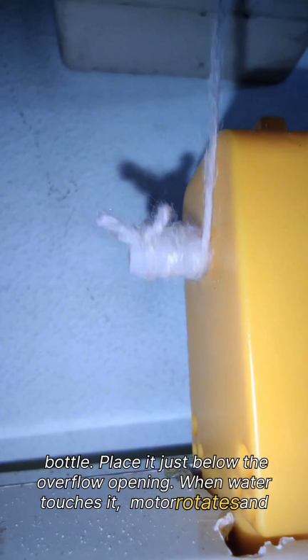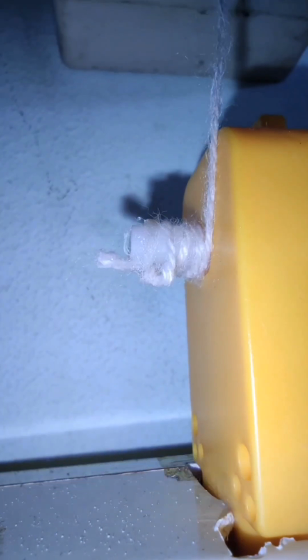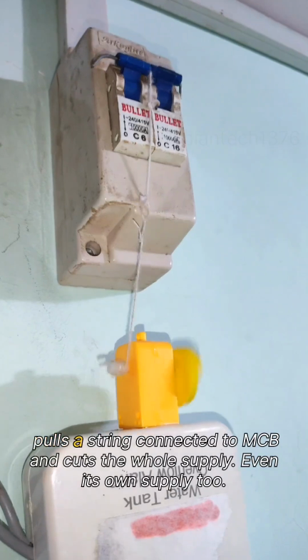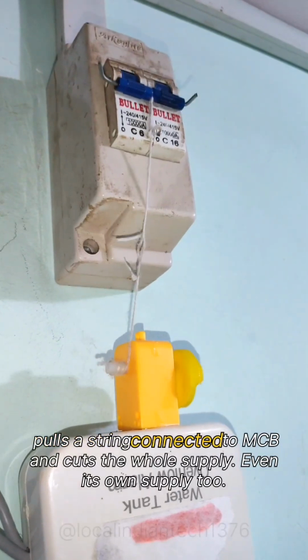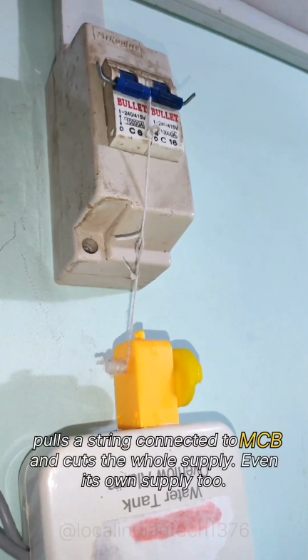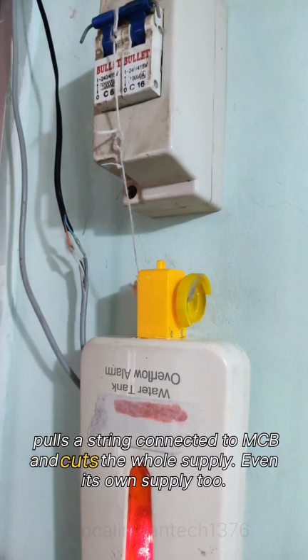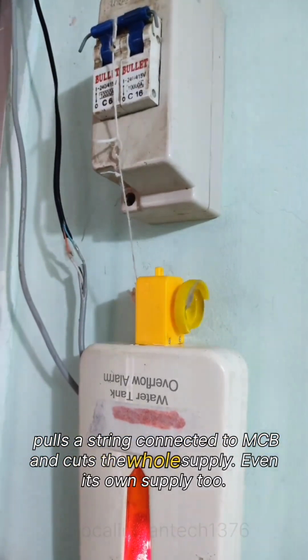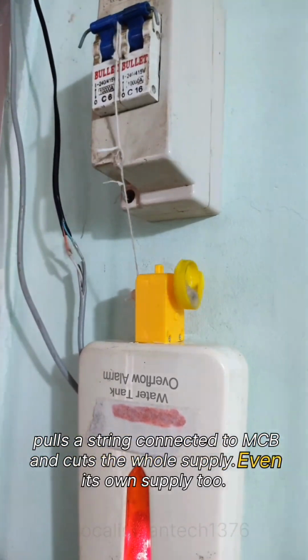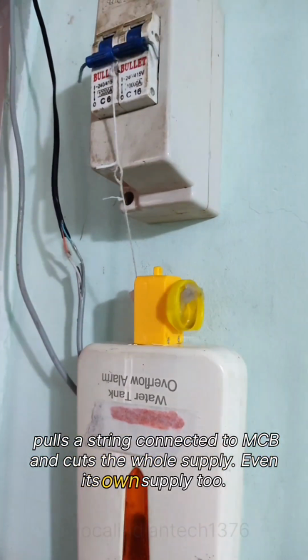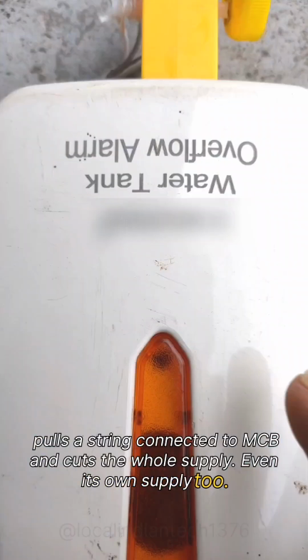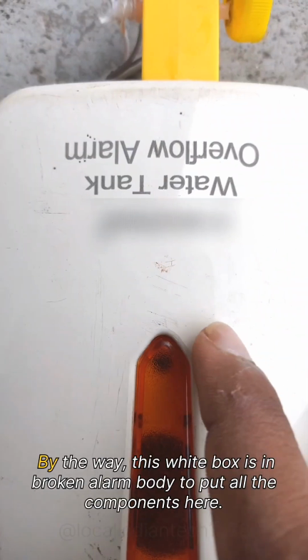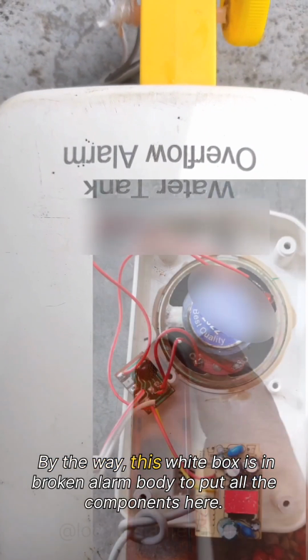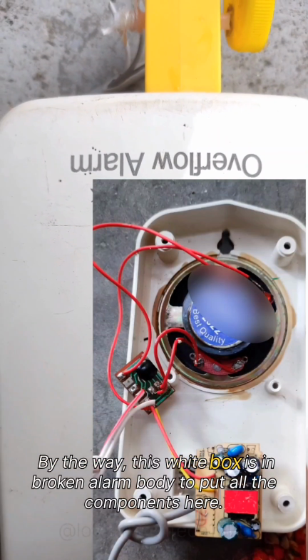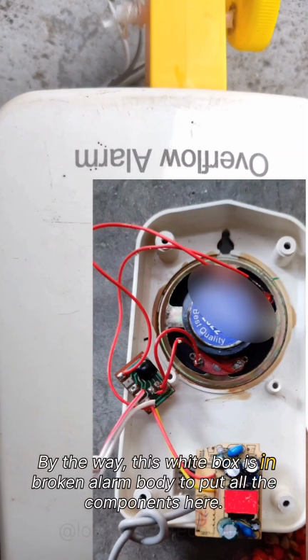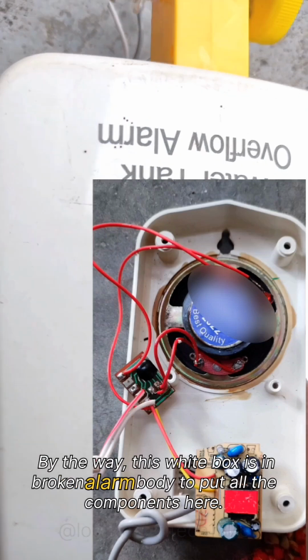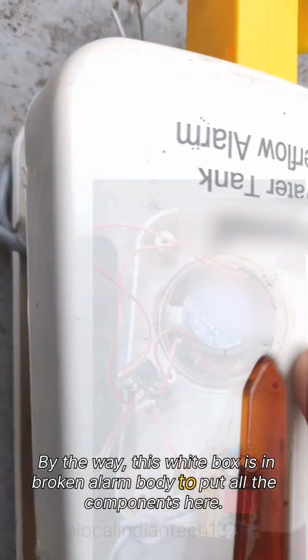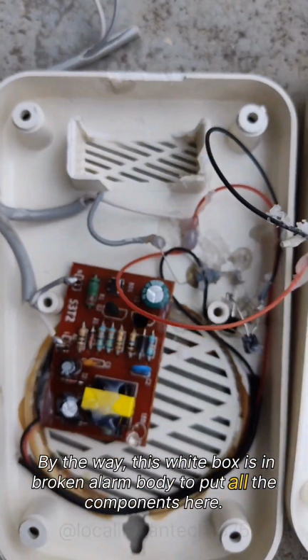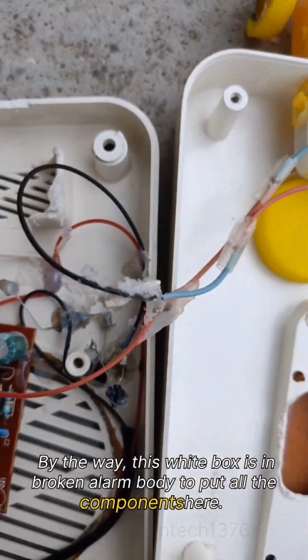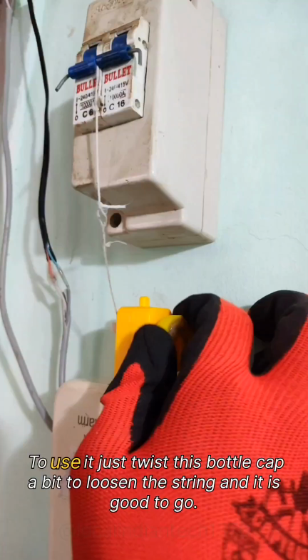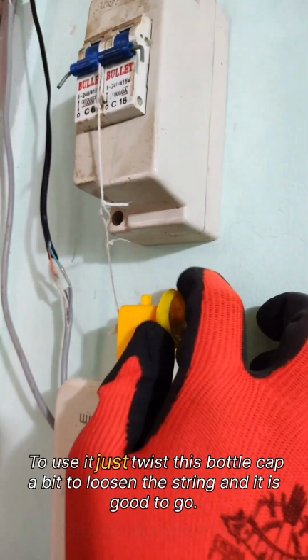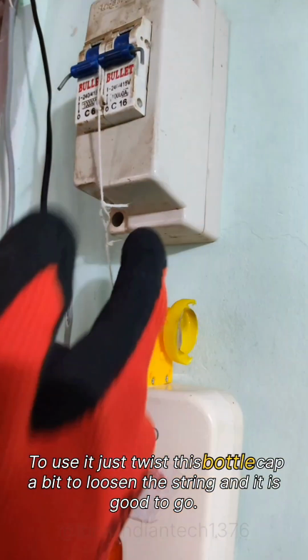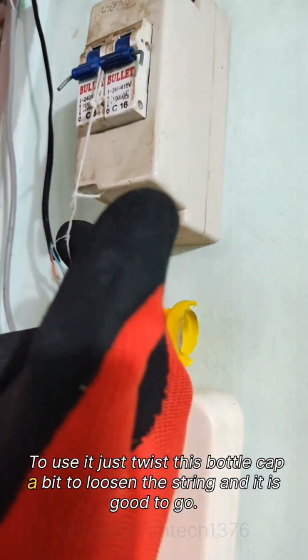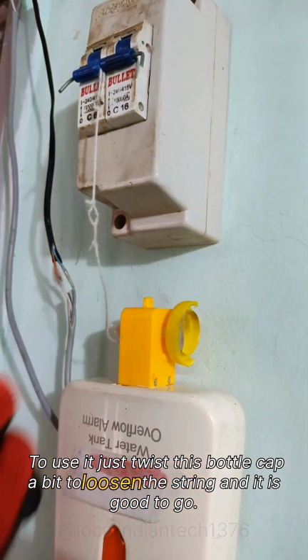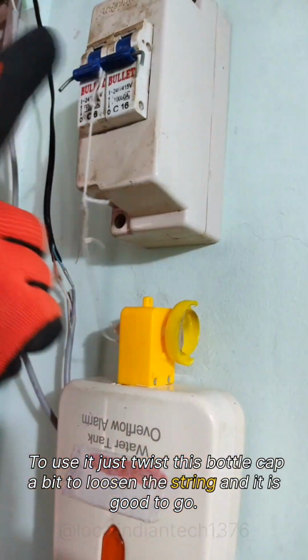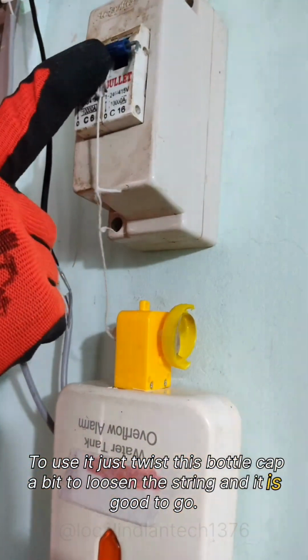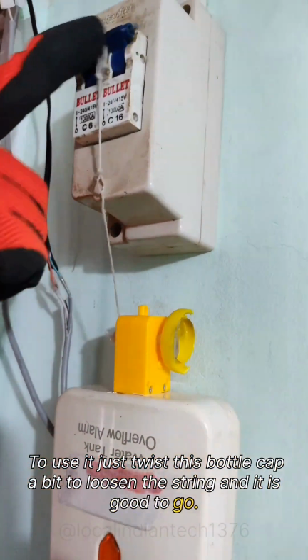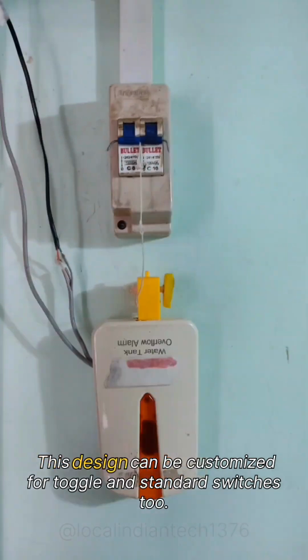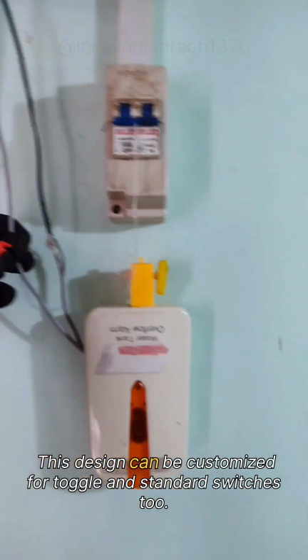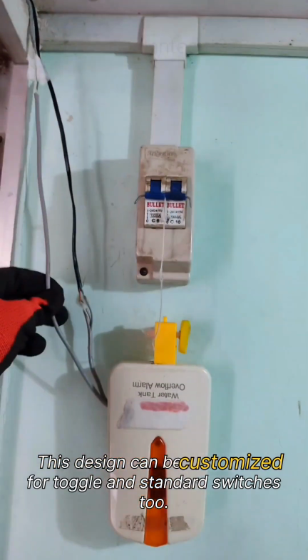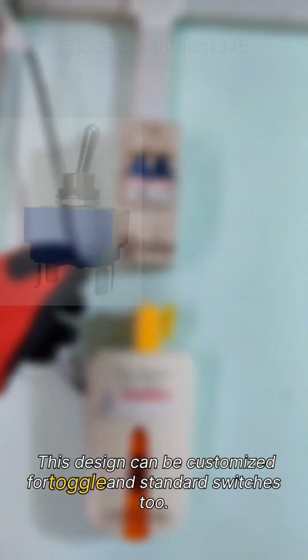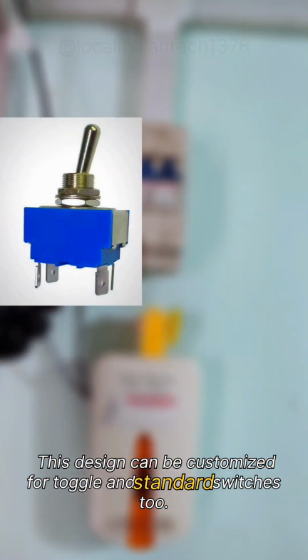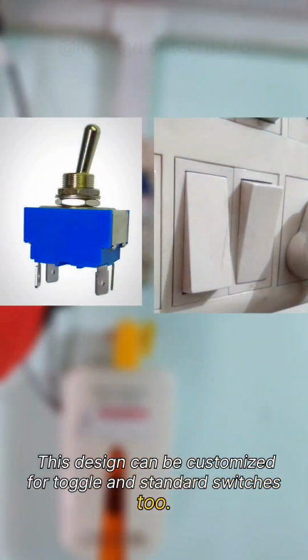the motor rotates and pulls a string connected to the MCB, cutting the whole supply — even its own supply too. By the way, this white box is a broken alarm body used to house all the components. To use it, just twist the bottle cap a bit to loosen the string and it's good to go. This design can be customized for toggle and standard switches too.